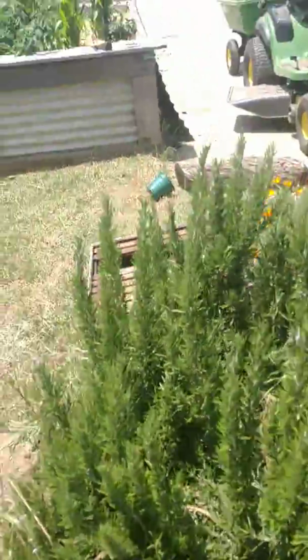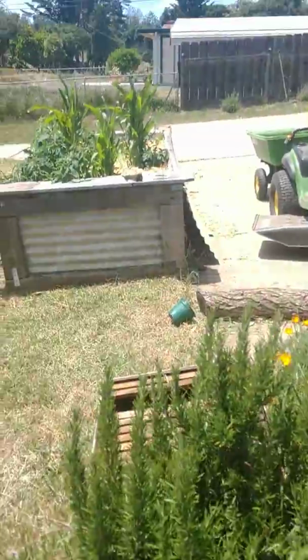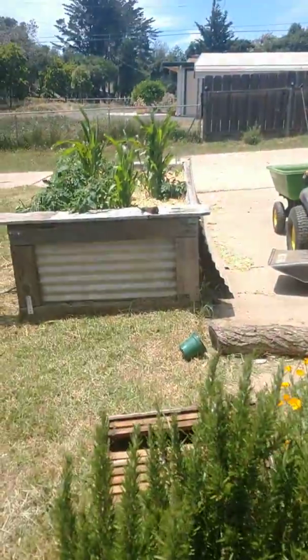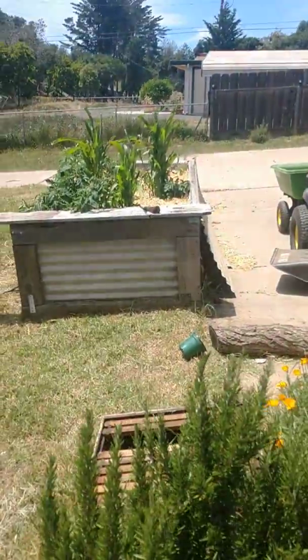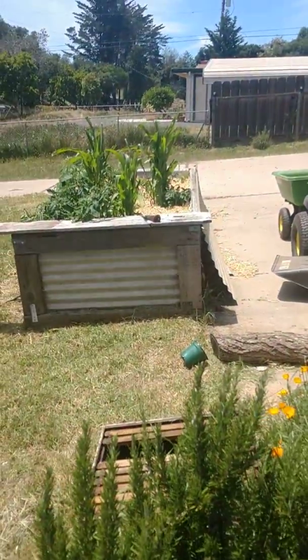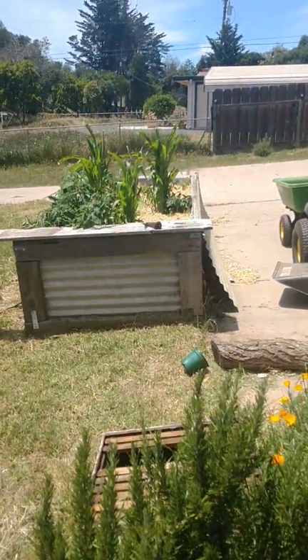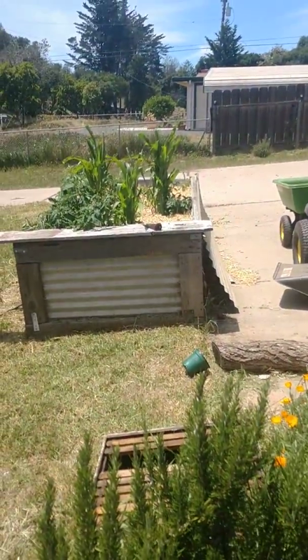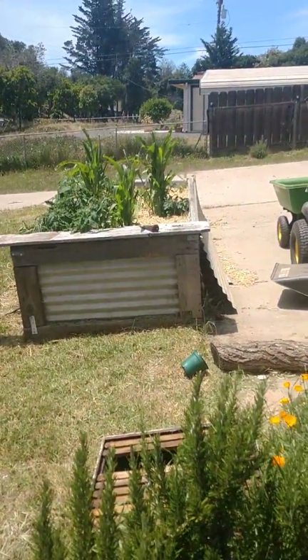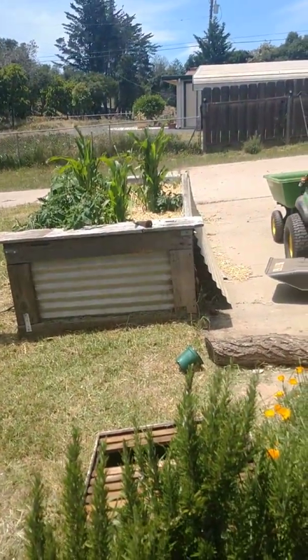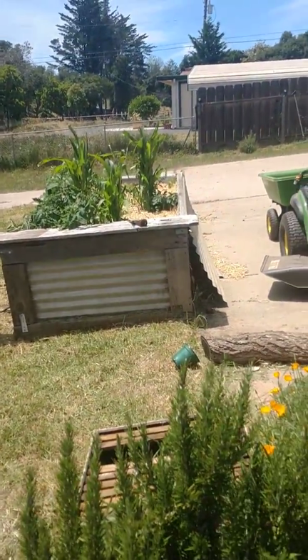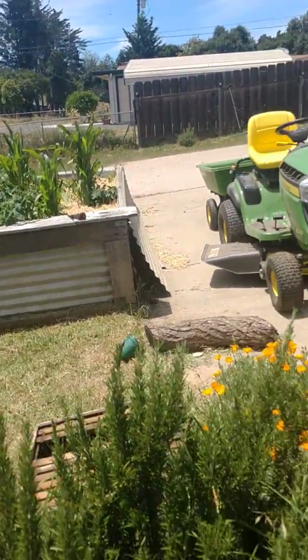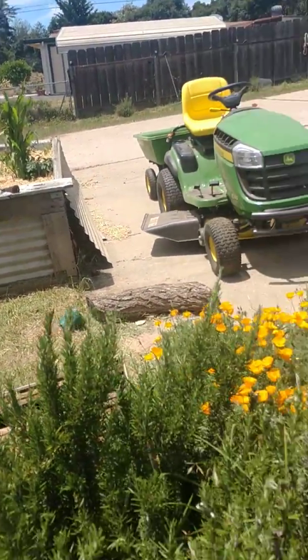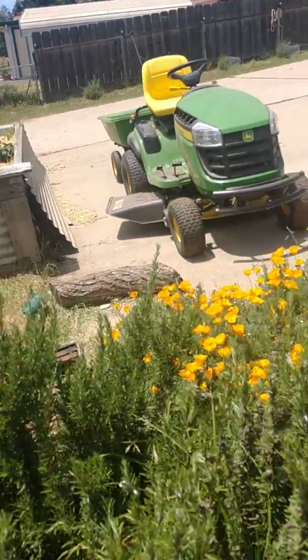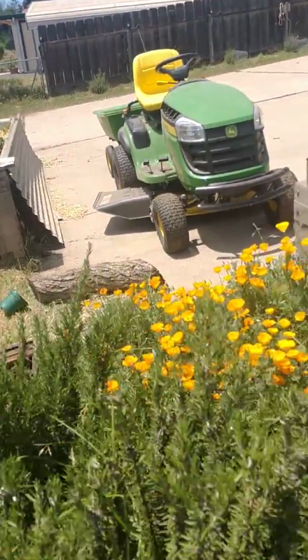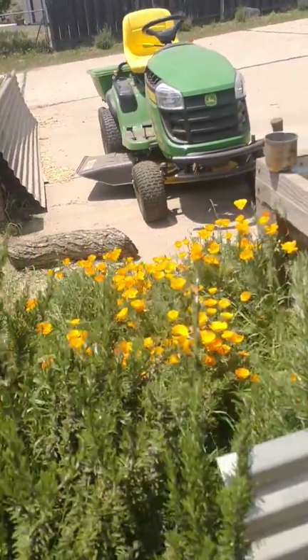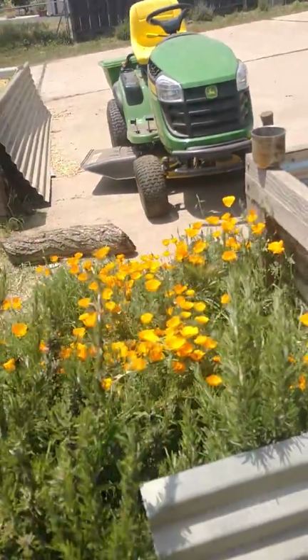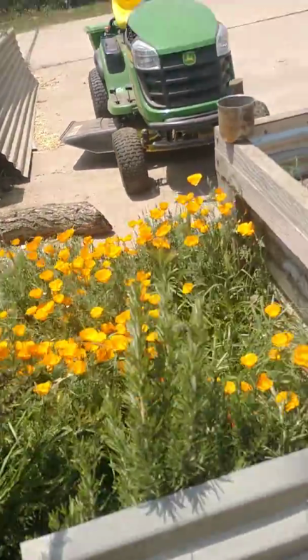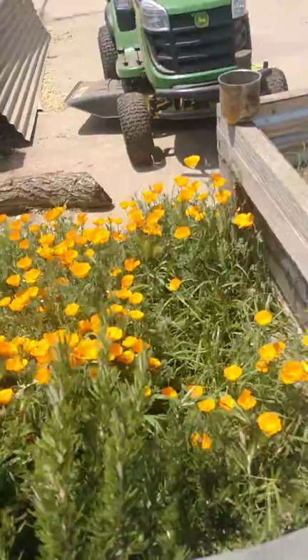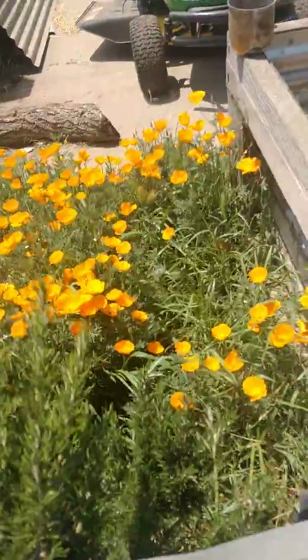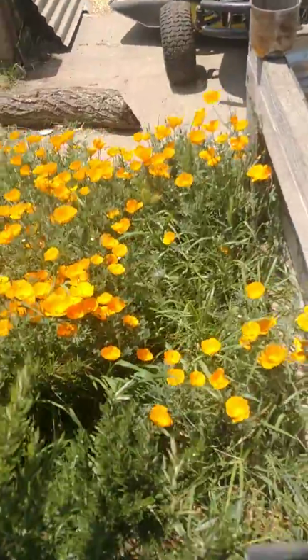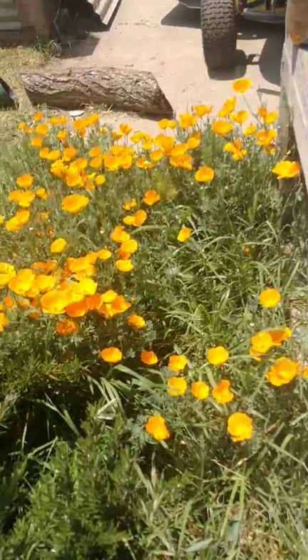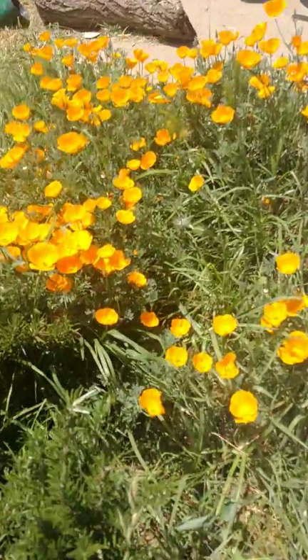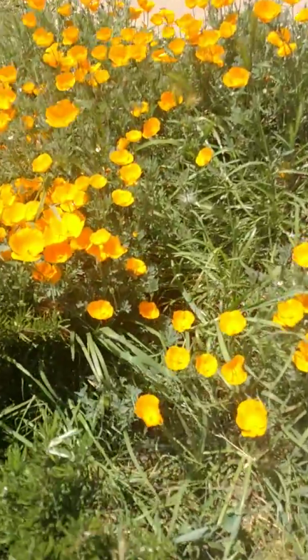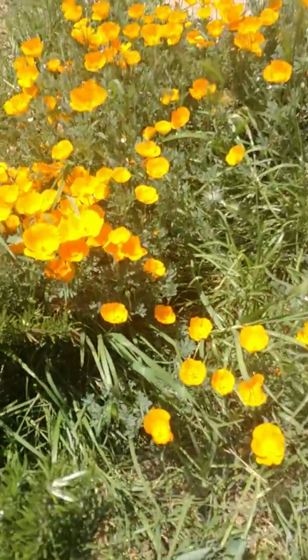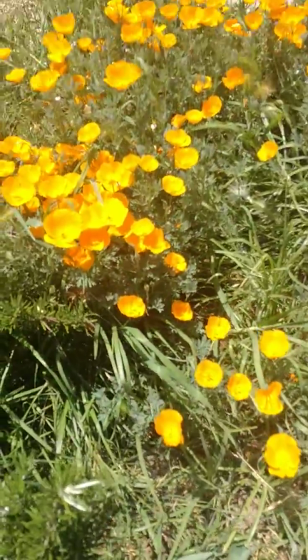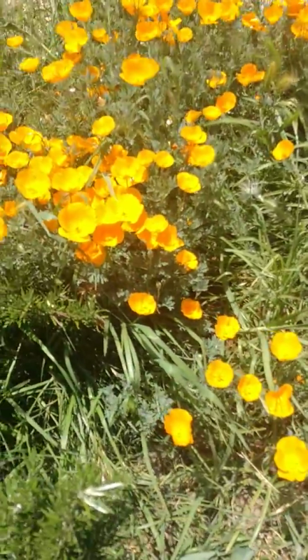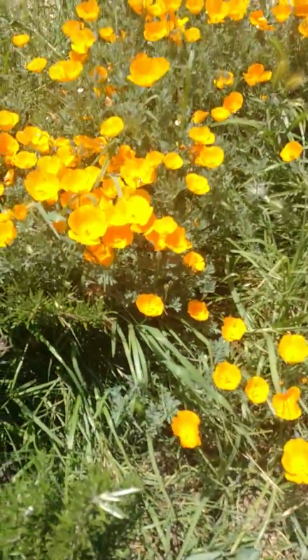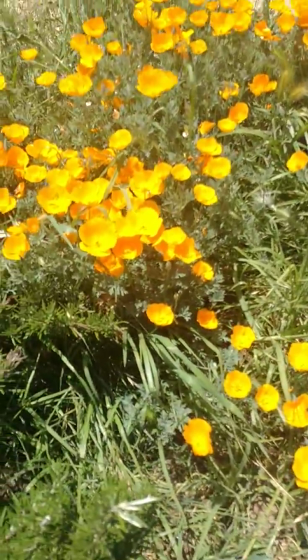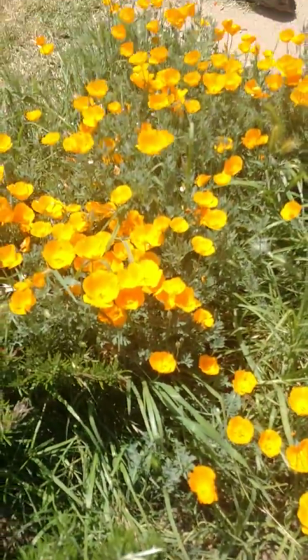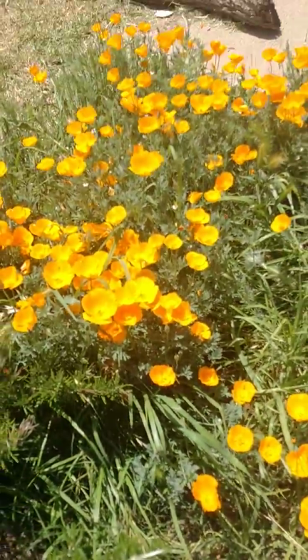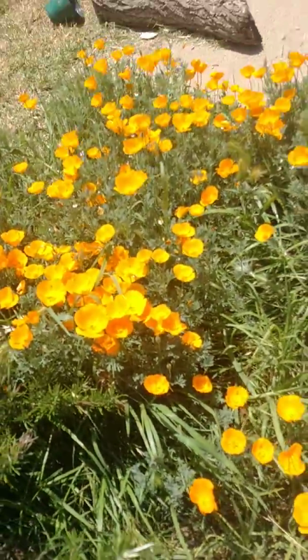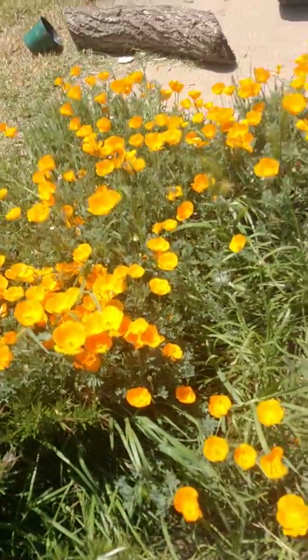I'll let you know how the potatoes do in the next video. Look at those radiant, beautiful poppies.